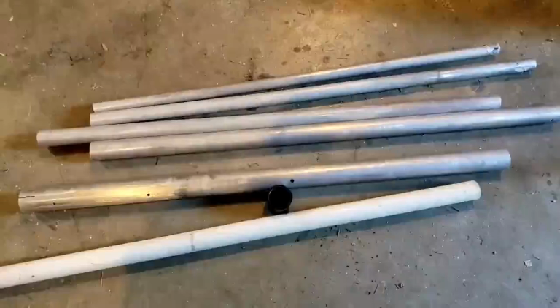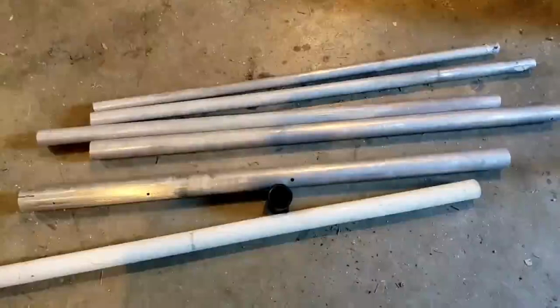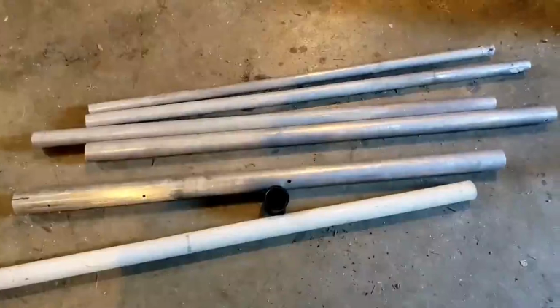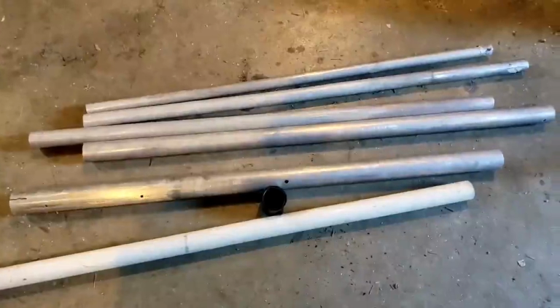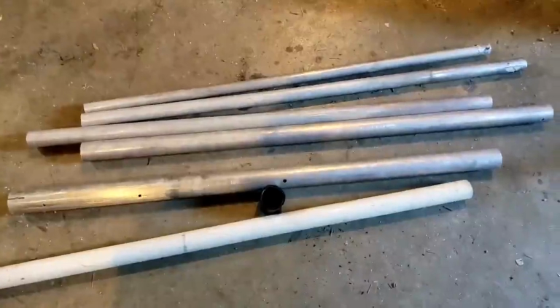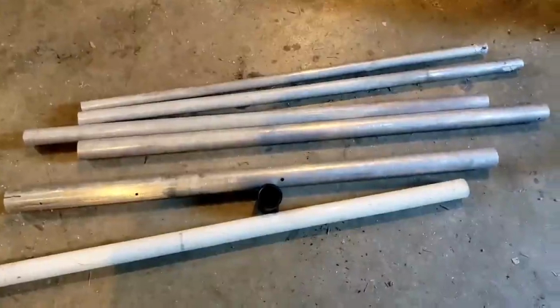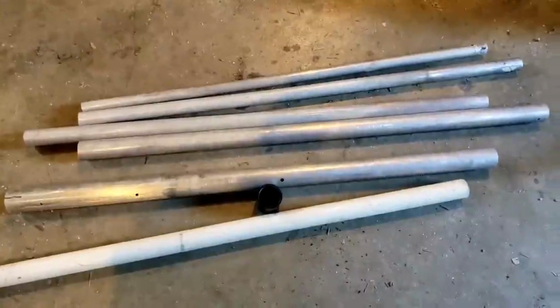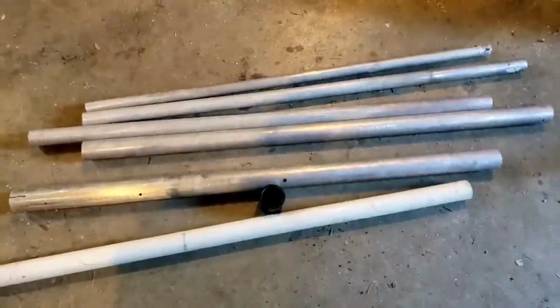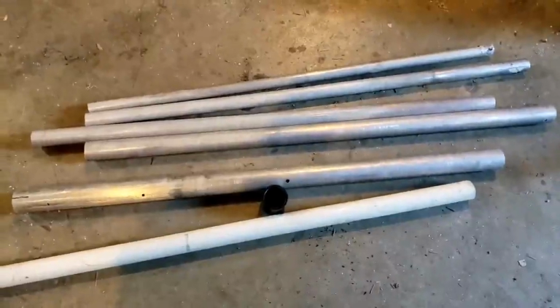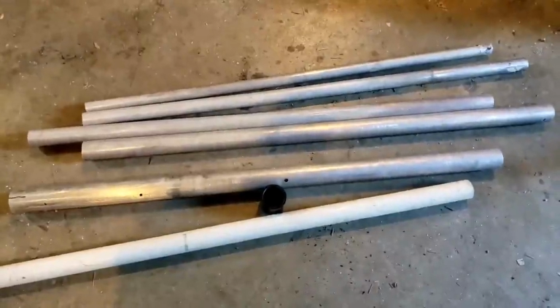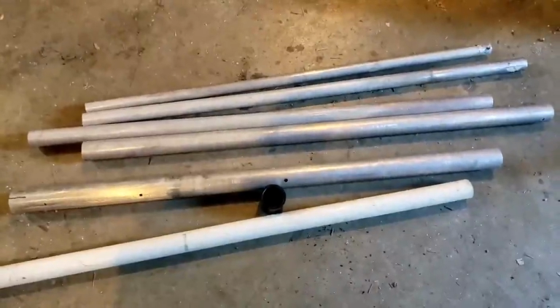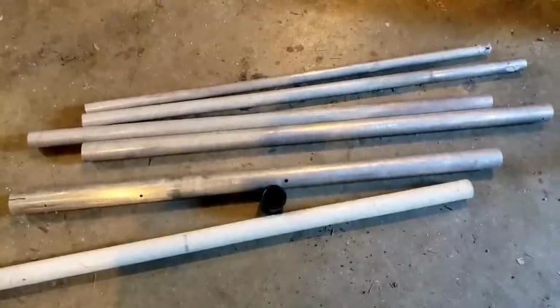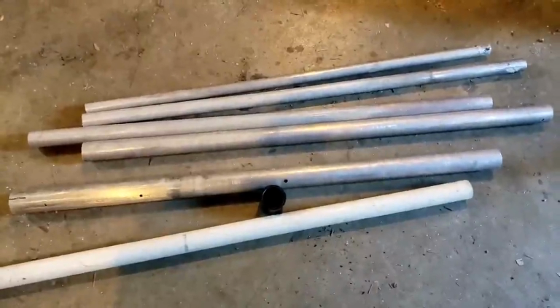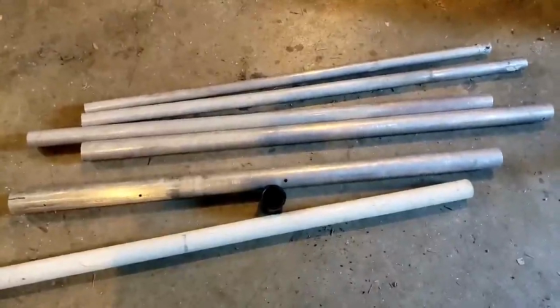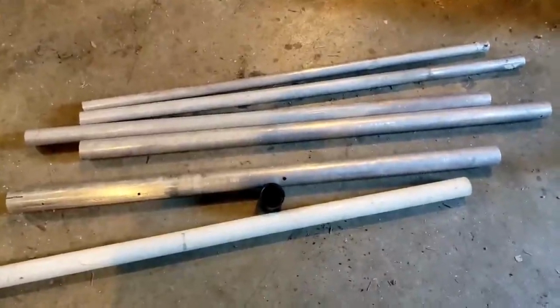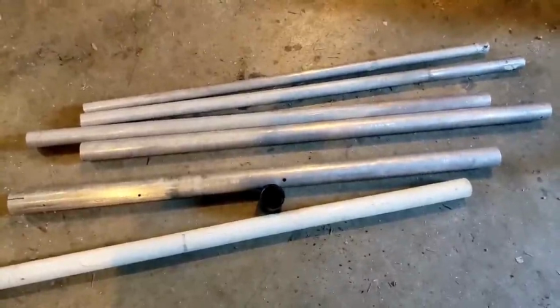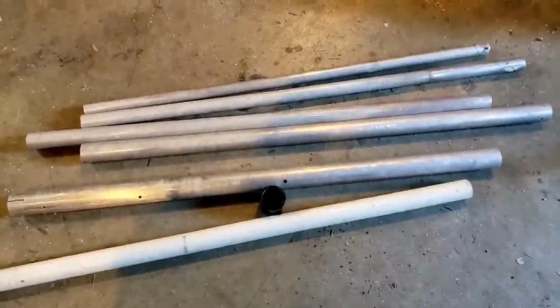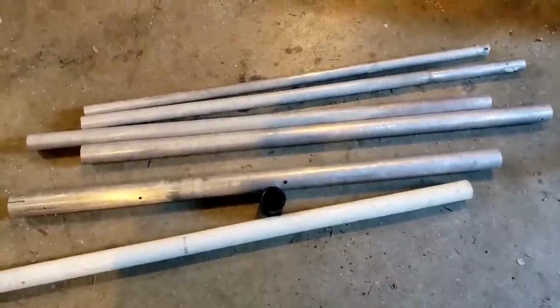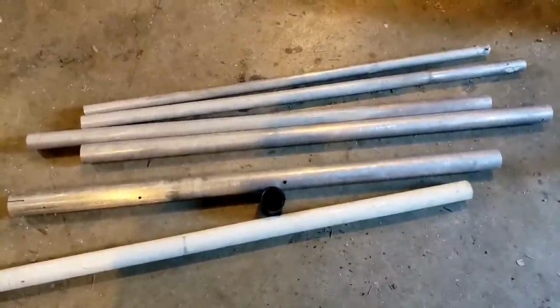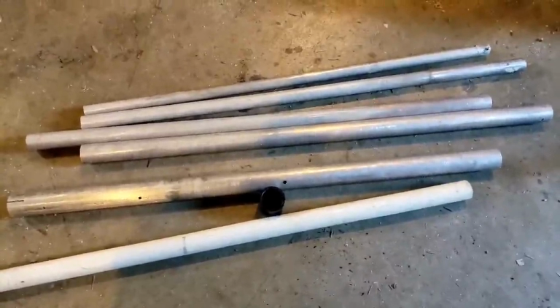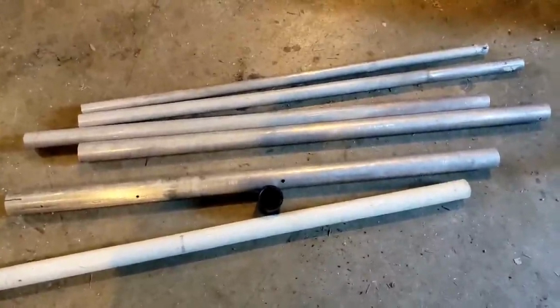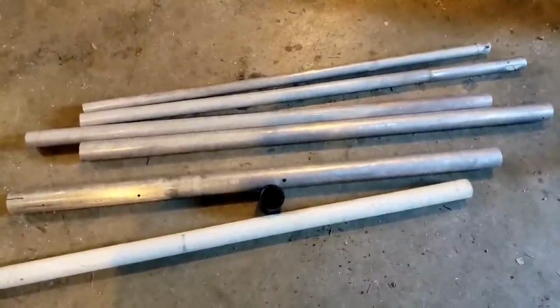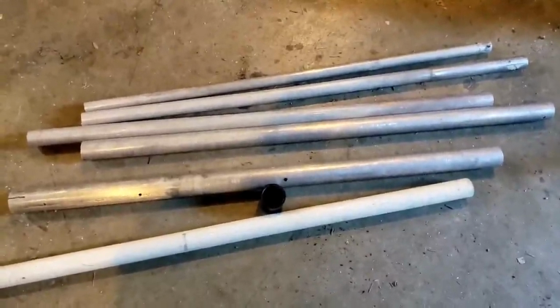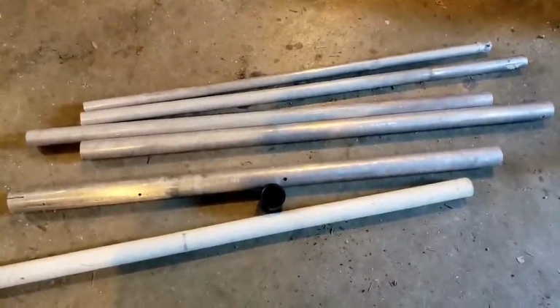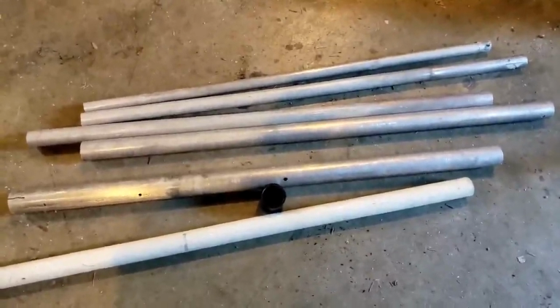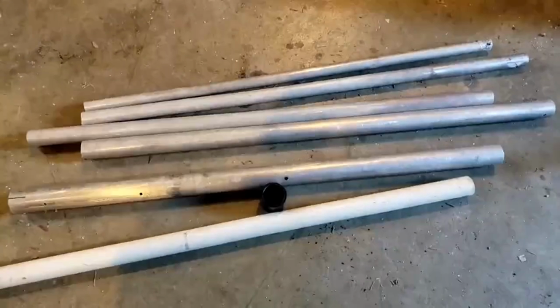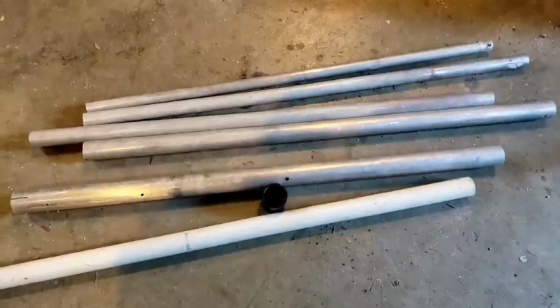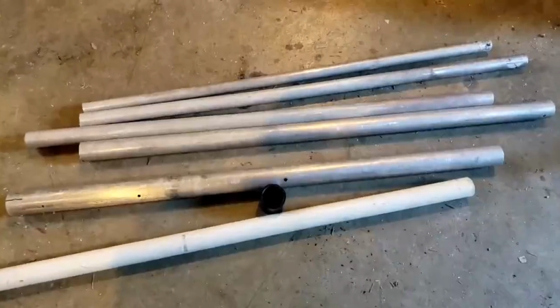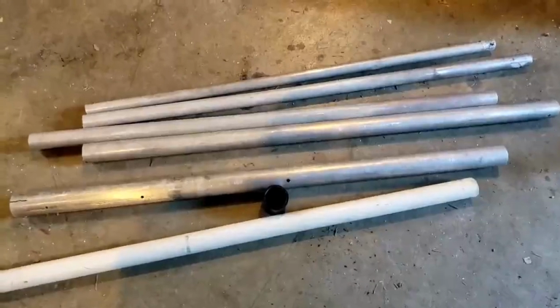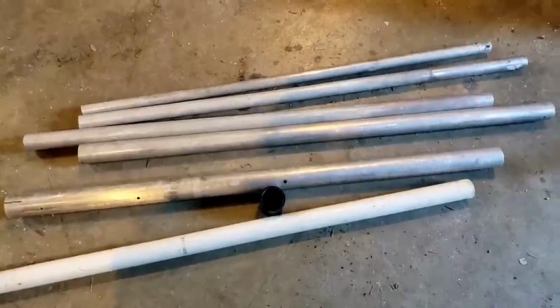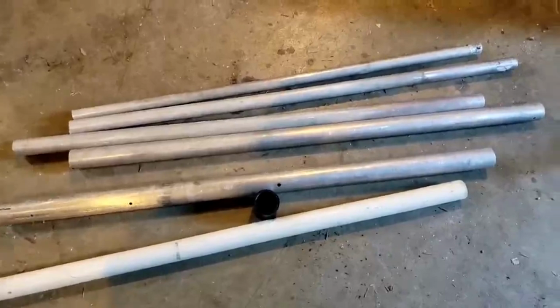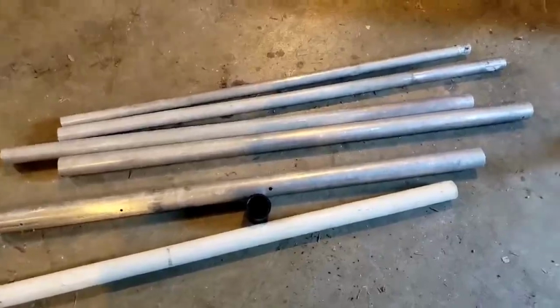Same old antenna, new materials. I'm going to build another ground plane antenna. I really like the ground planes. I like the way they perform, so I decided to build another one.